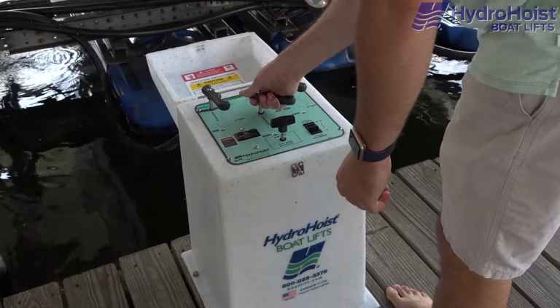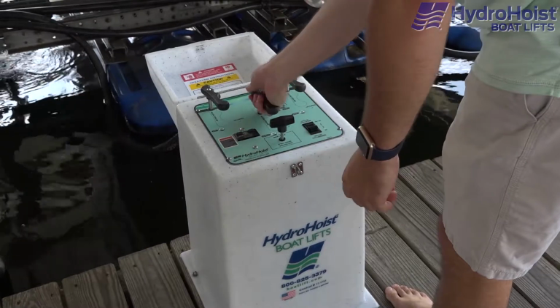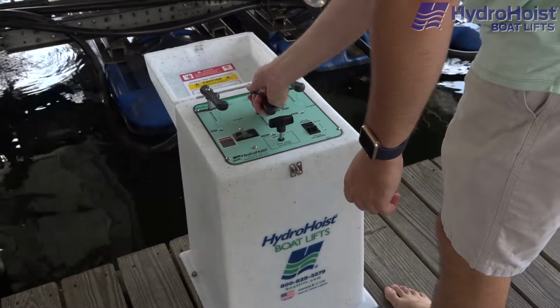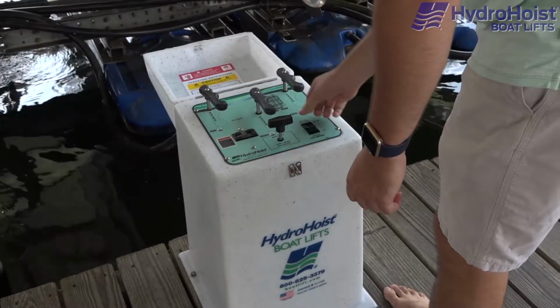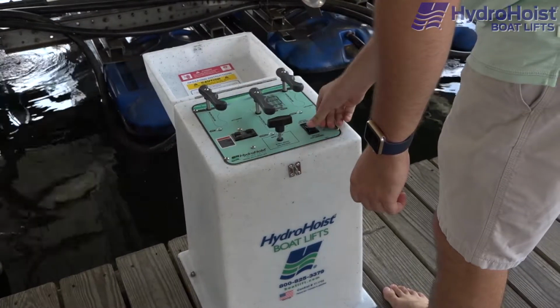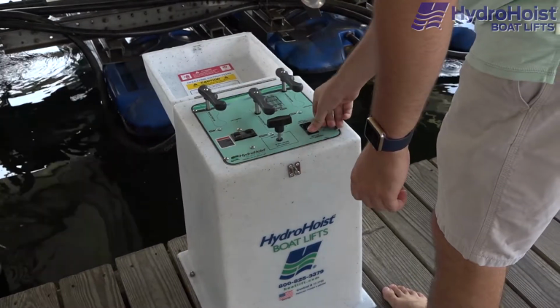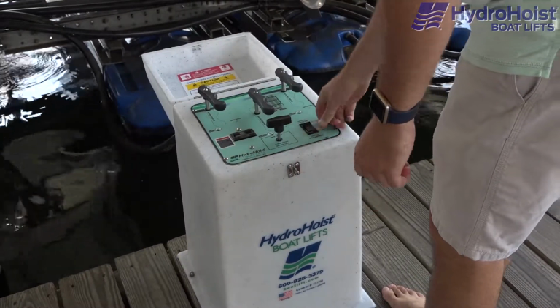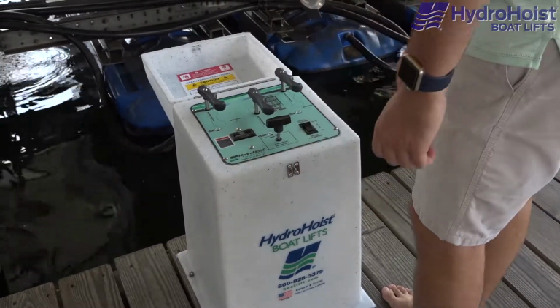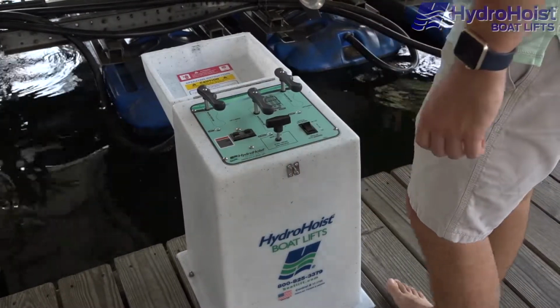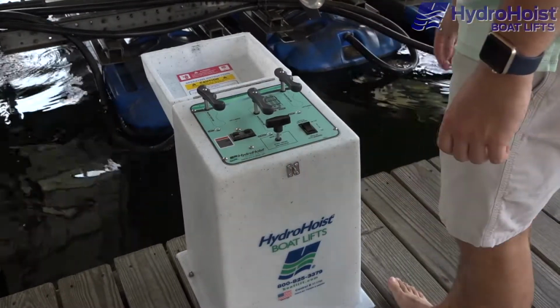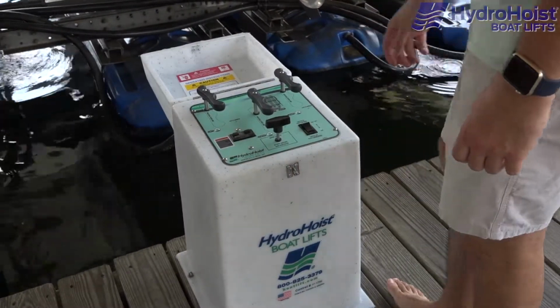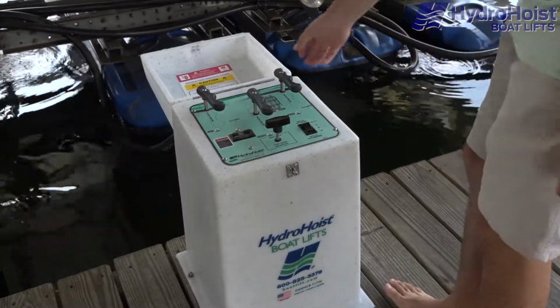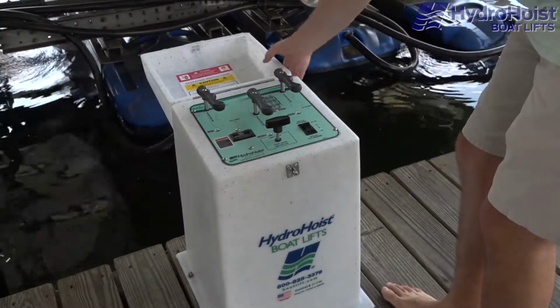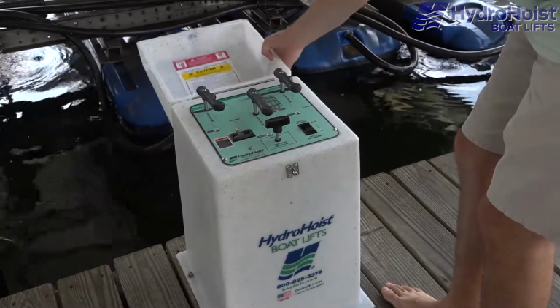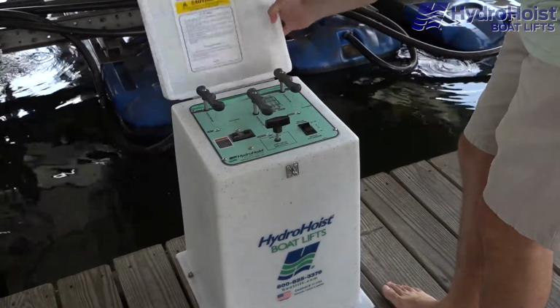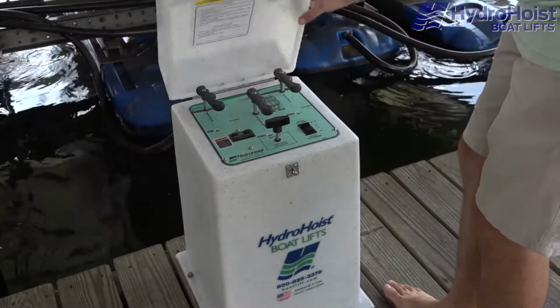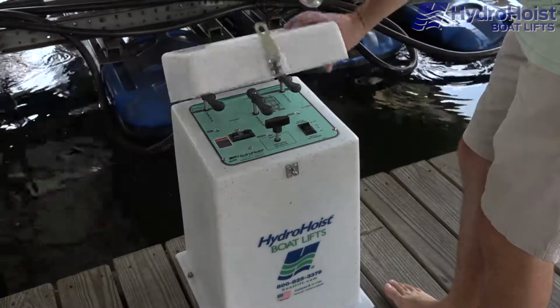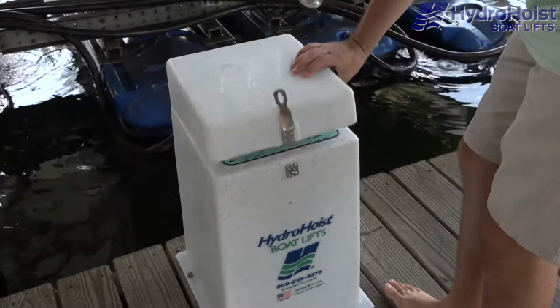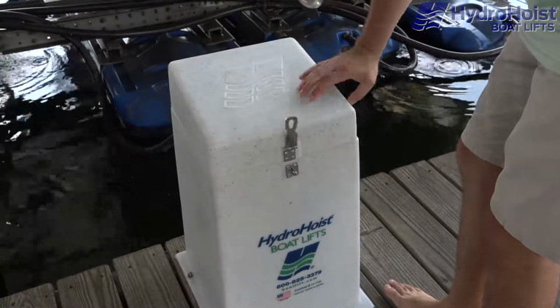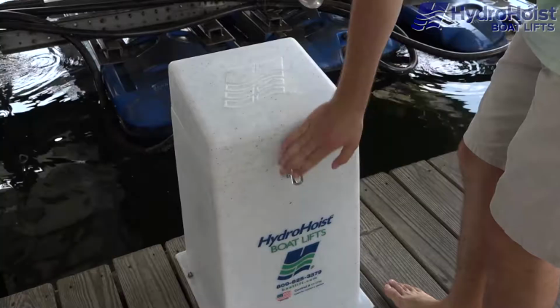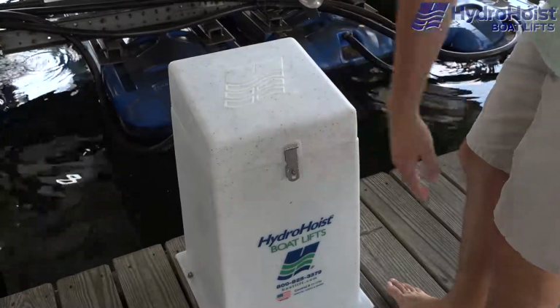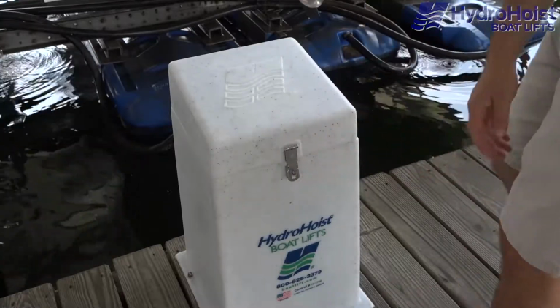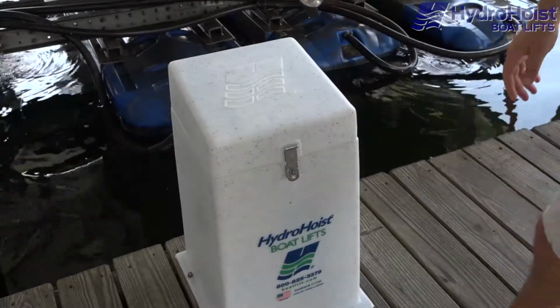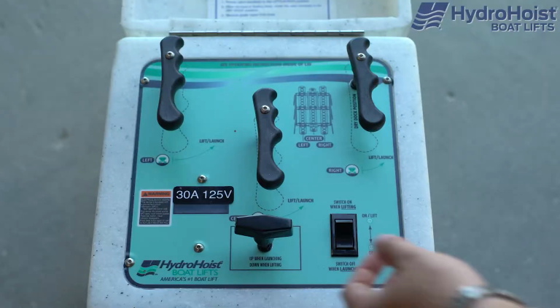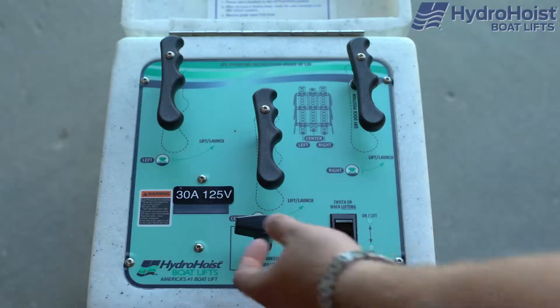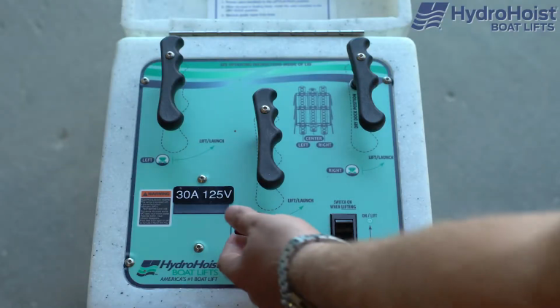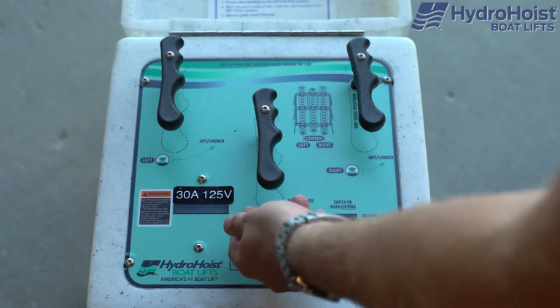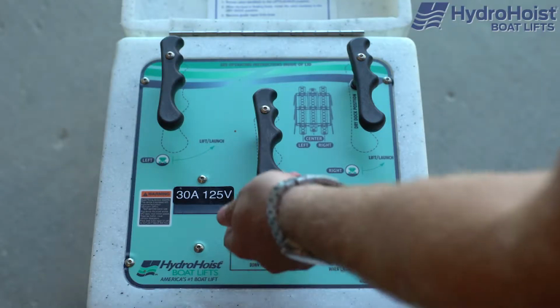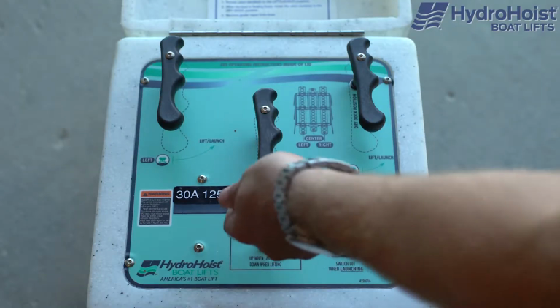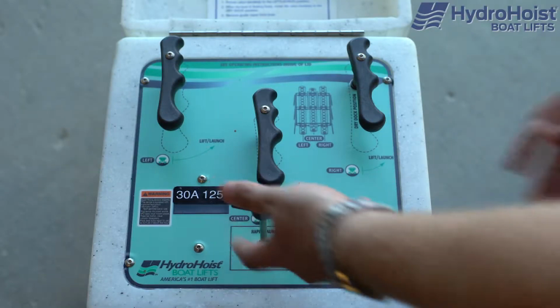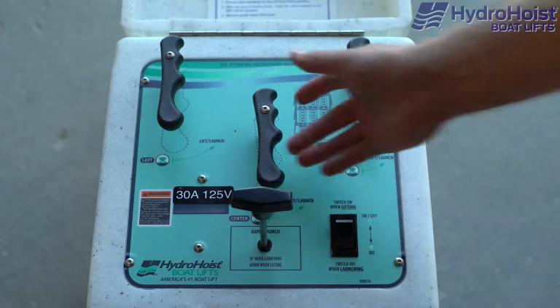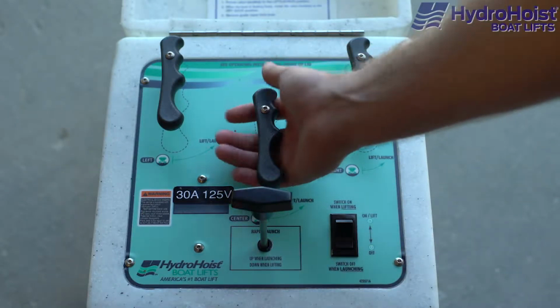Once the boat is fully raised, simultaneously turn the levers to the dry dock position and switch off the blower motors.